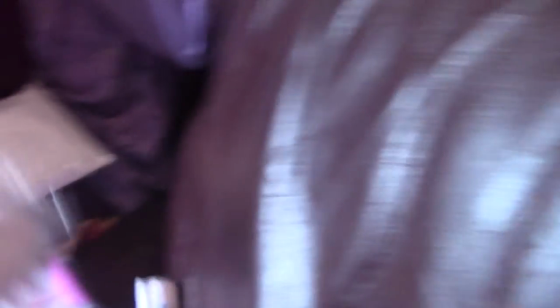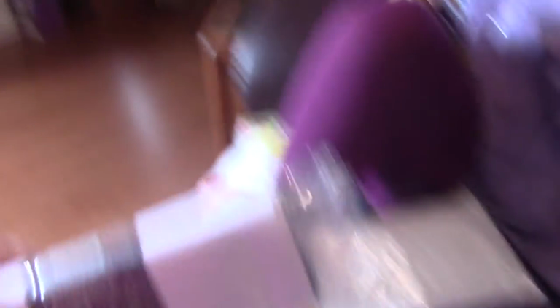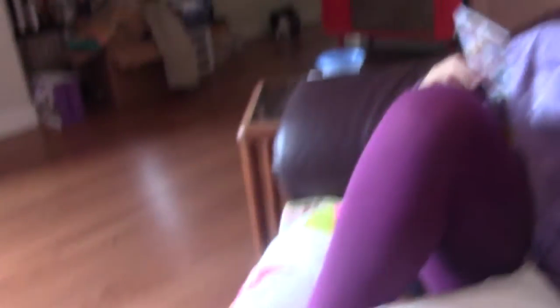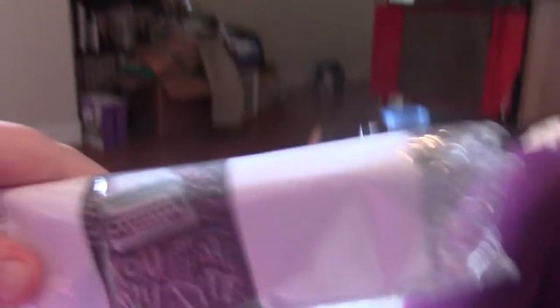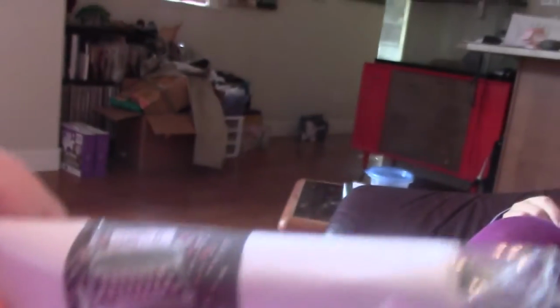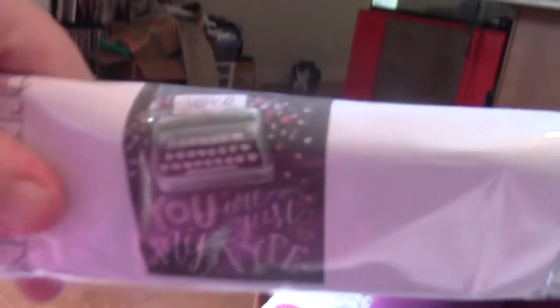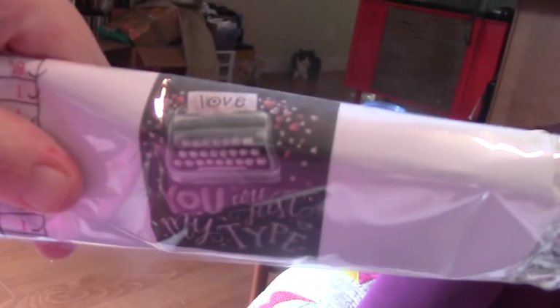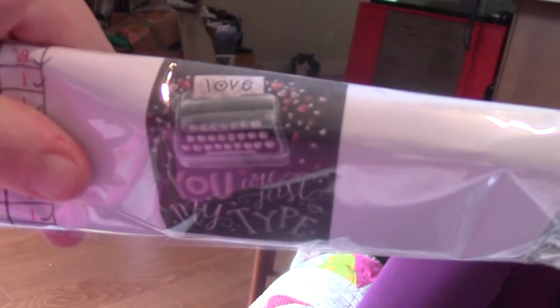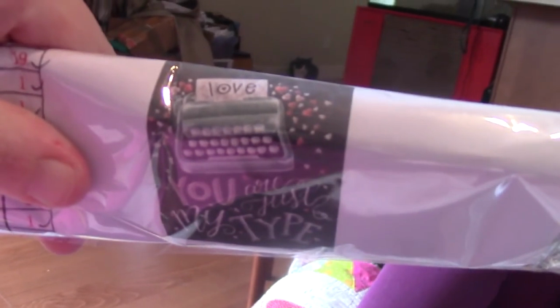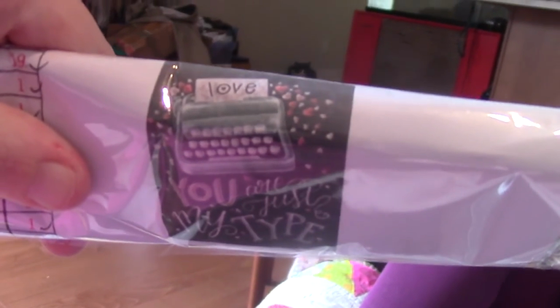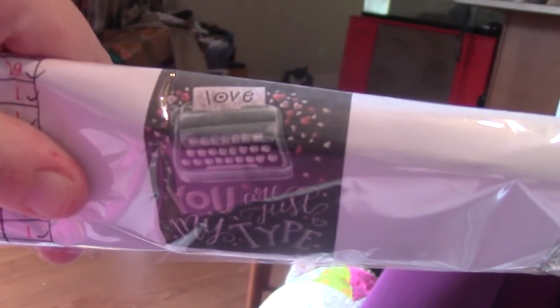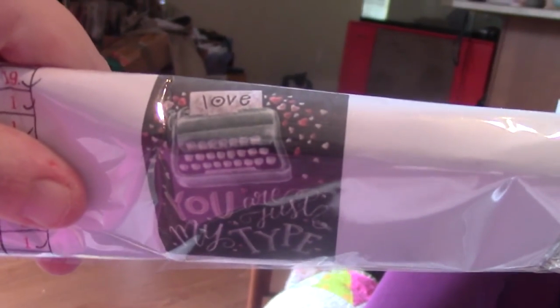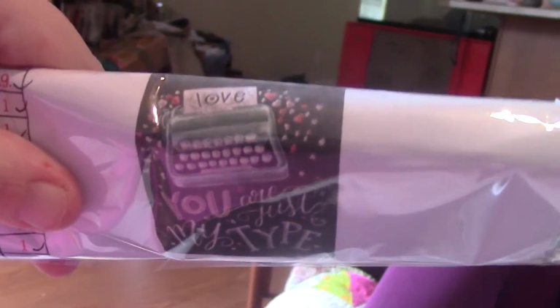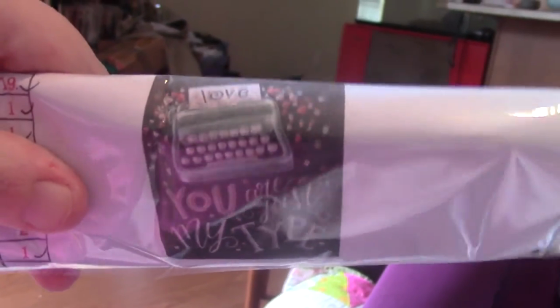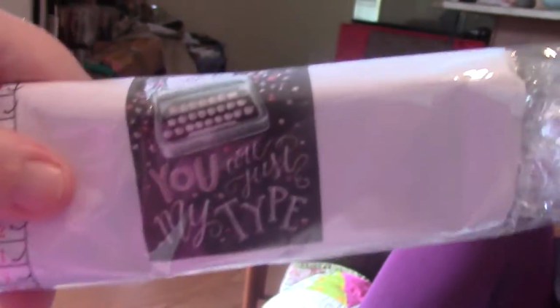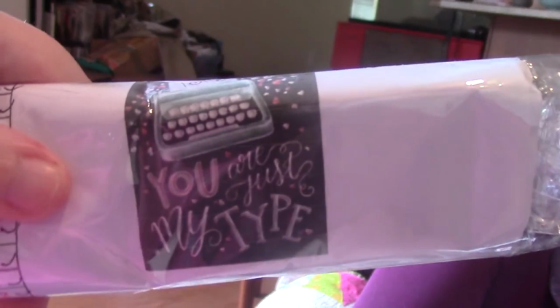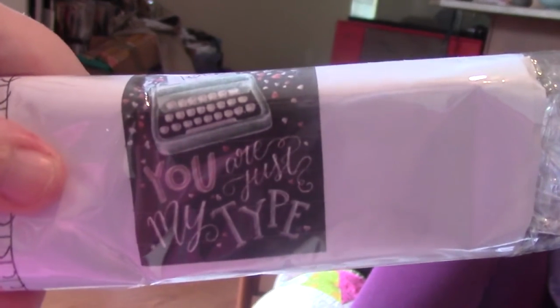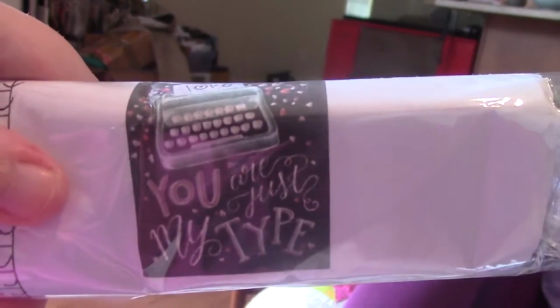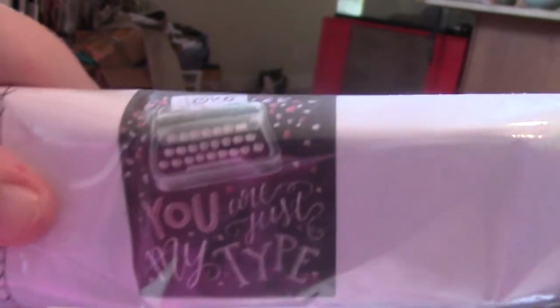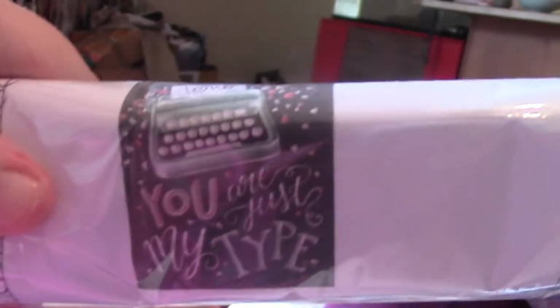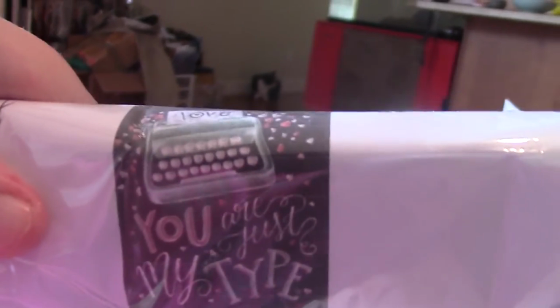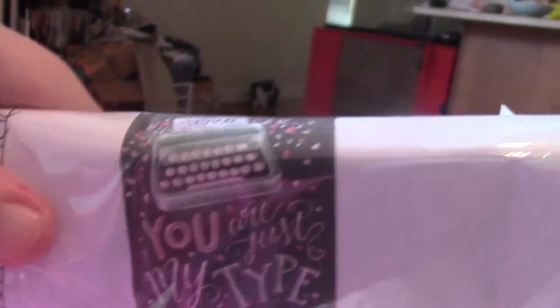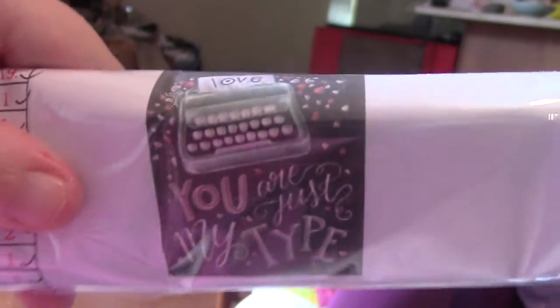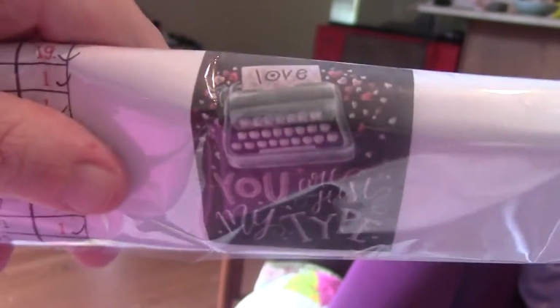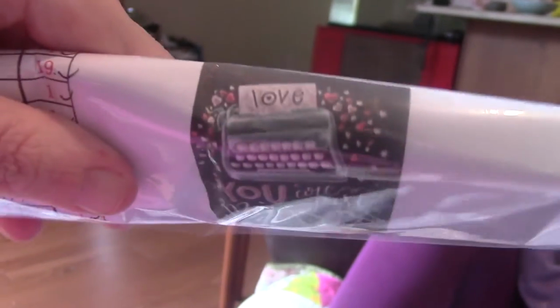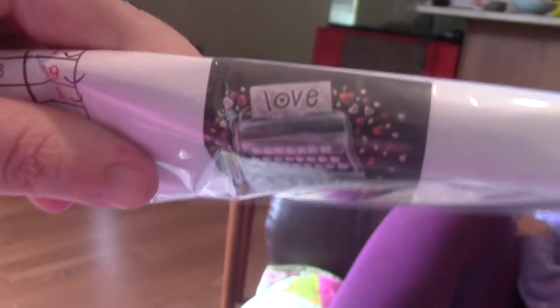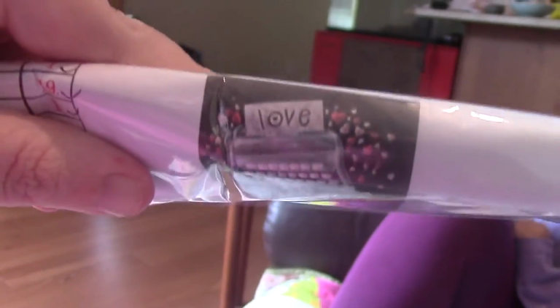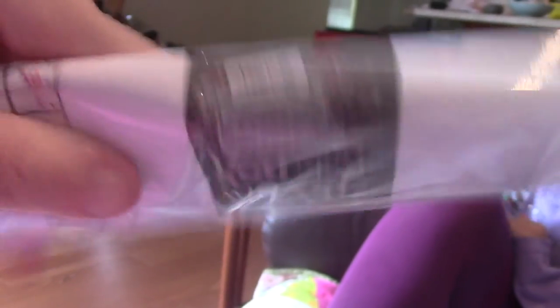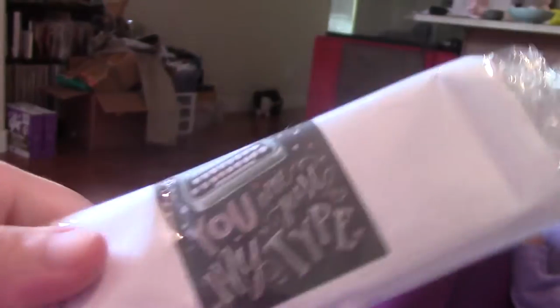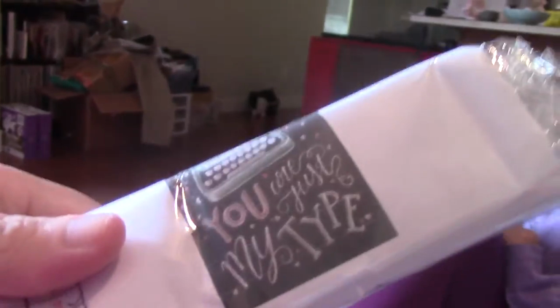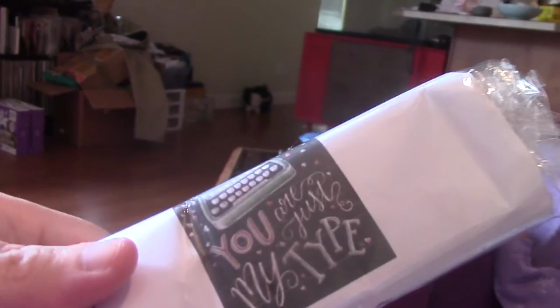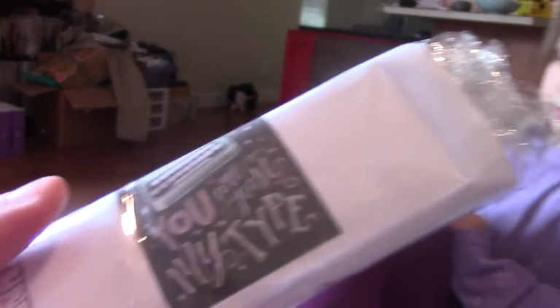Here's a better picture of this. 'You are just my type.' It's really corny but I love it because it's so cheesy.